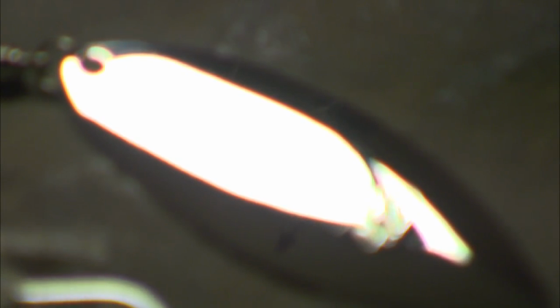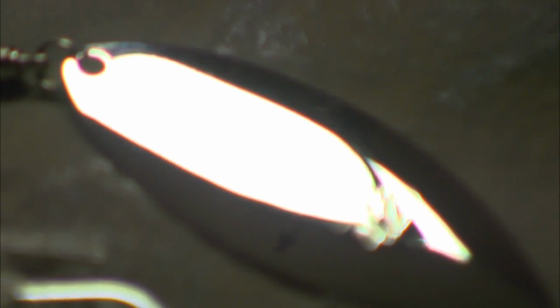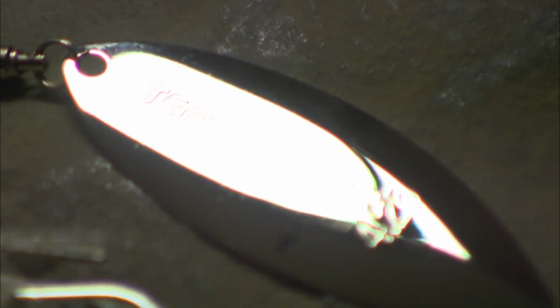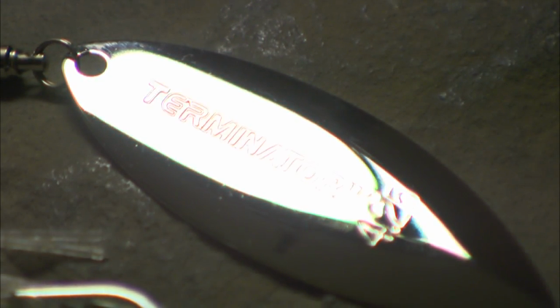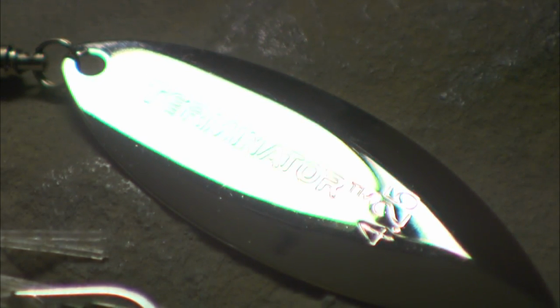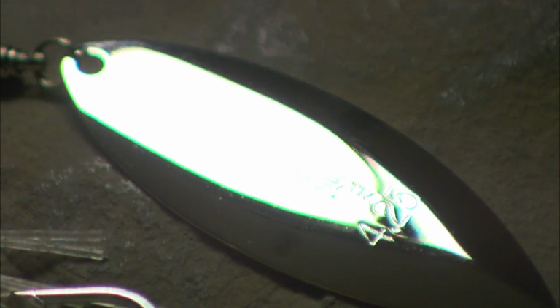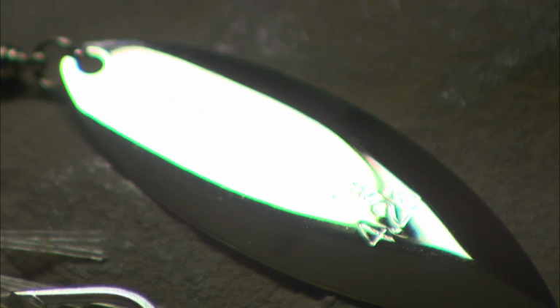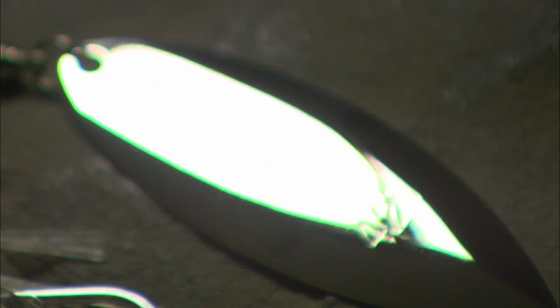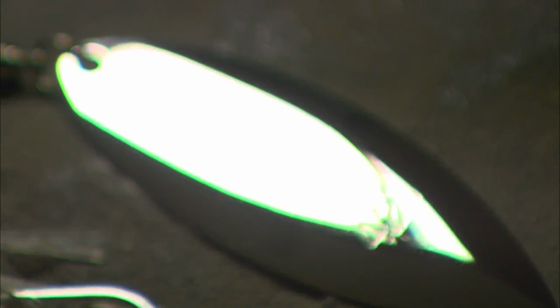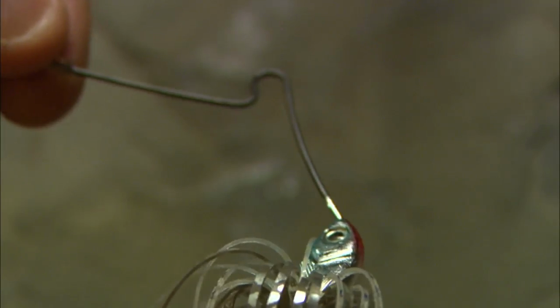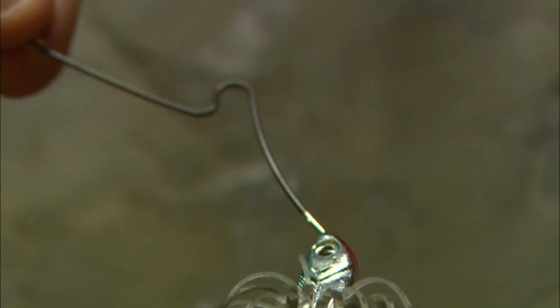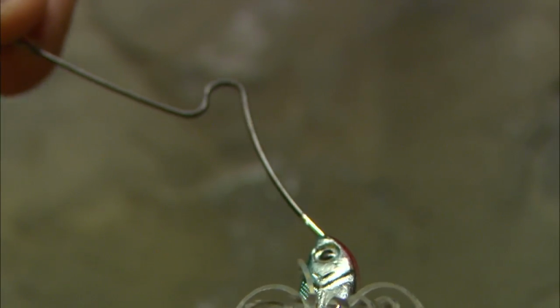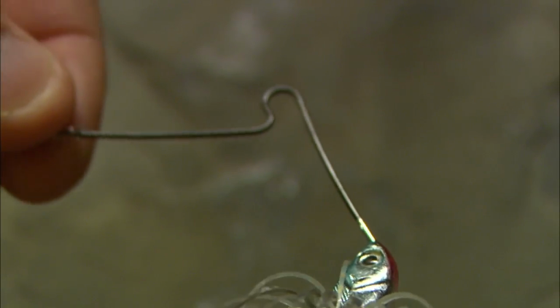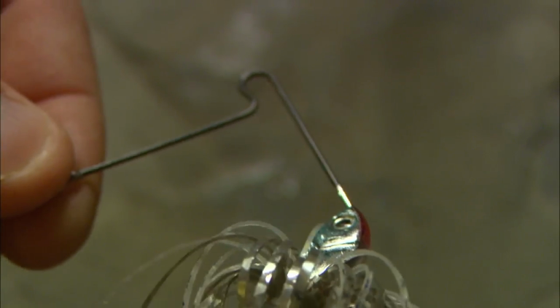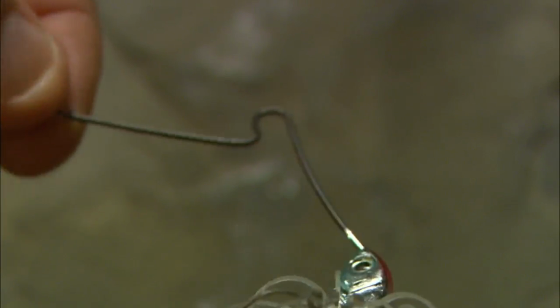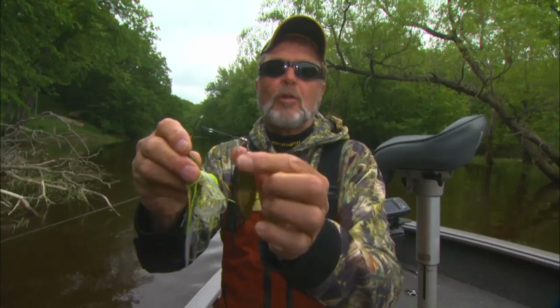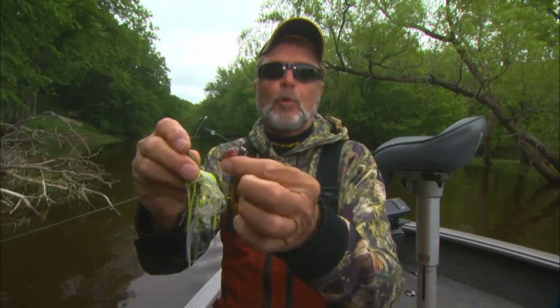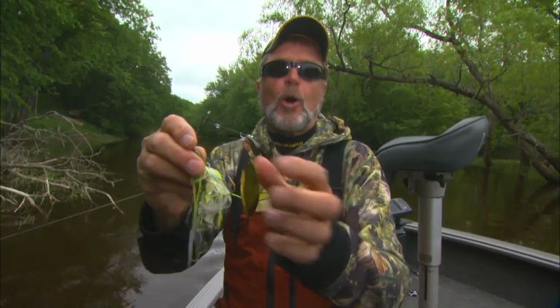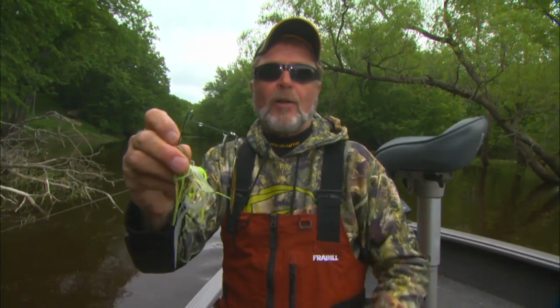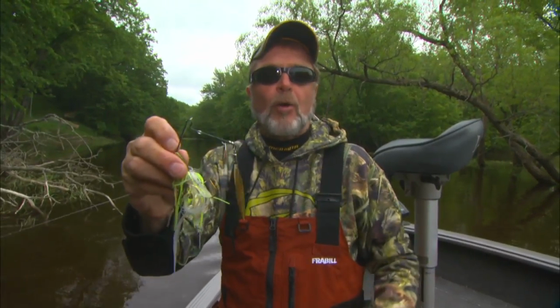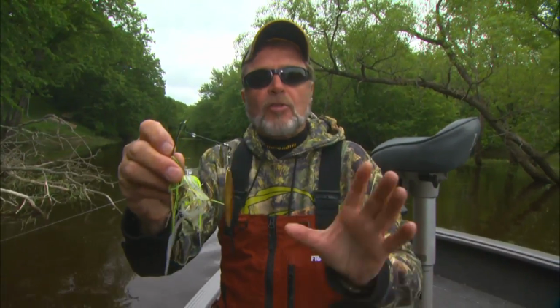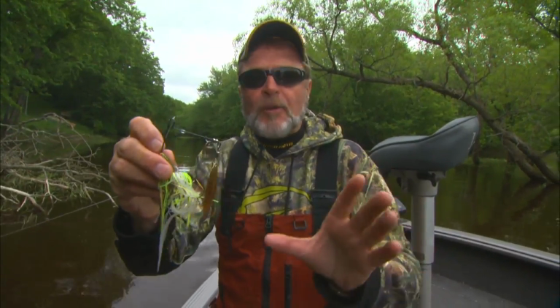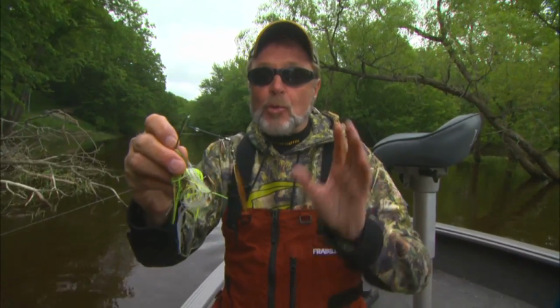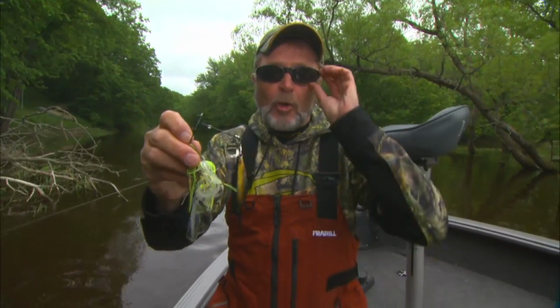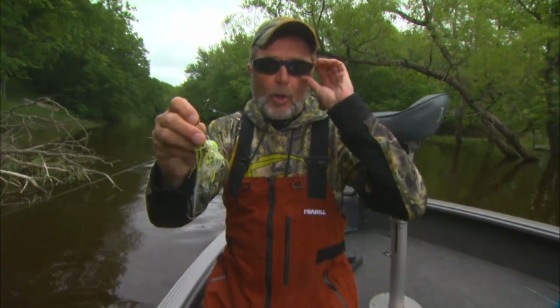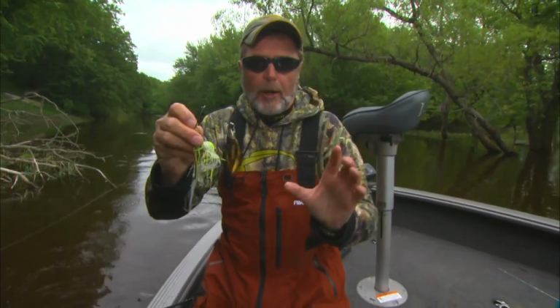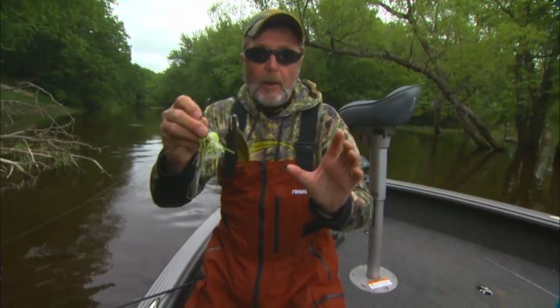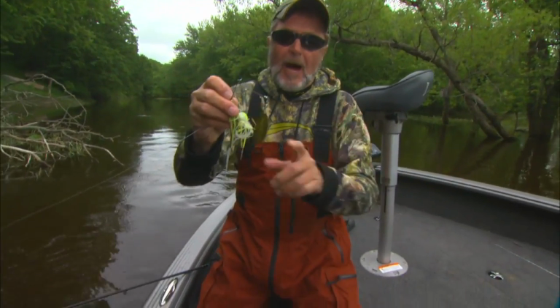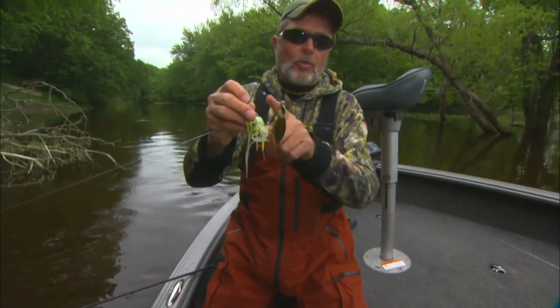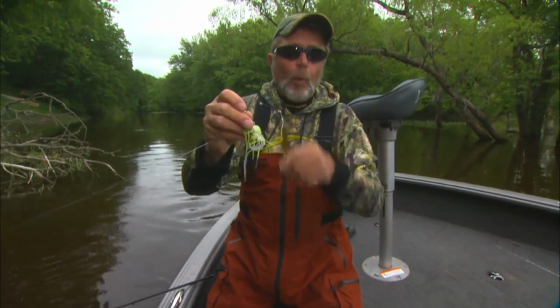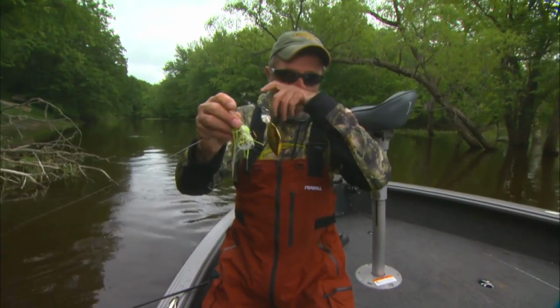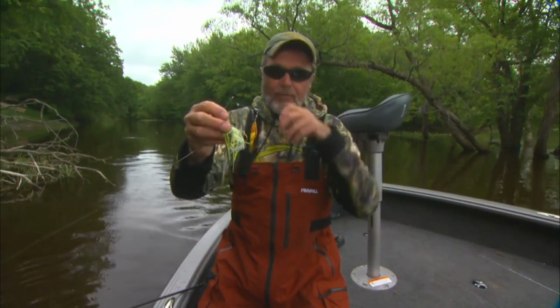In this case it's a willow leaf — a Terminator, a titanium spinnerbait — willow leaf with a small Colorado. Sometimes in real clear water I'll go double willow leaves.